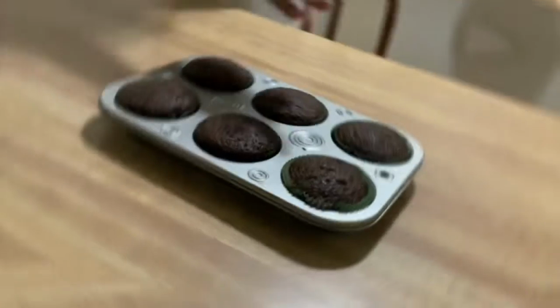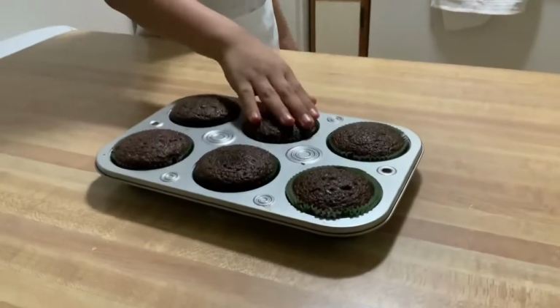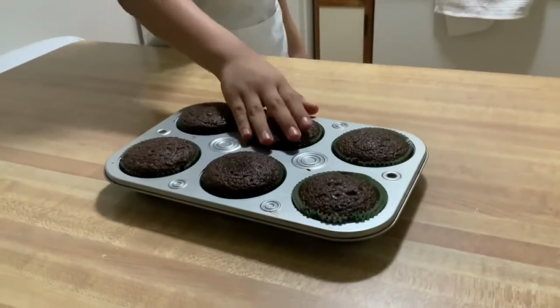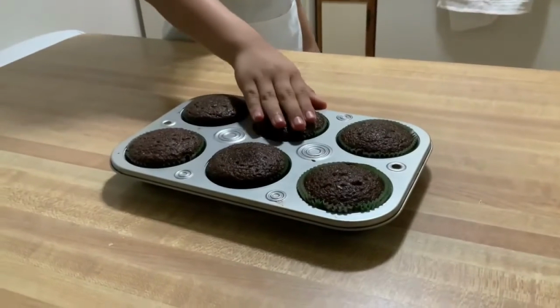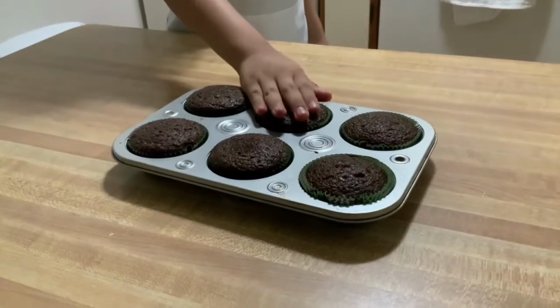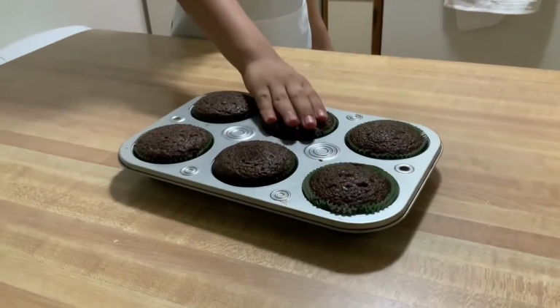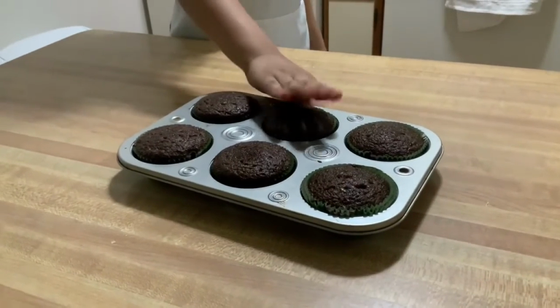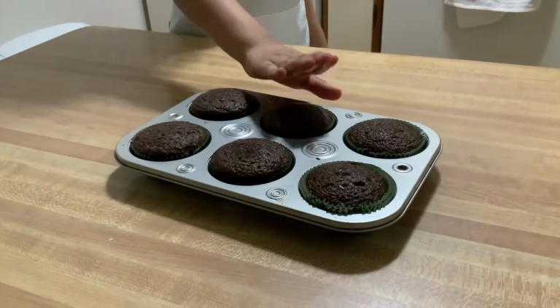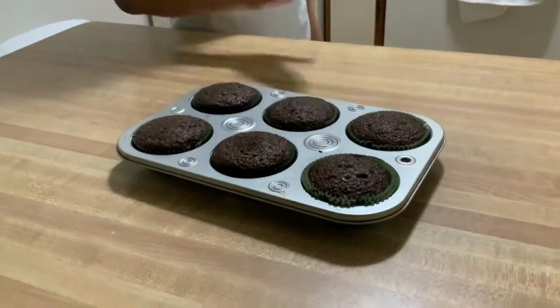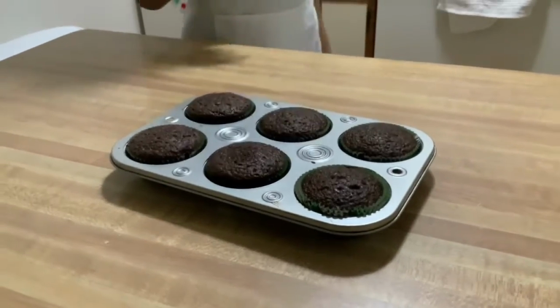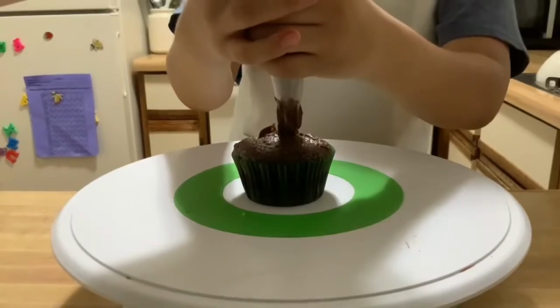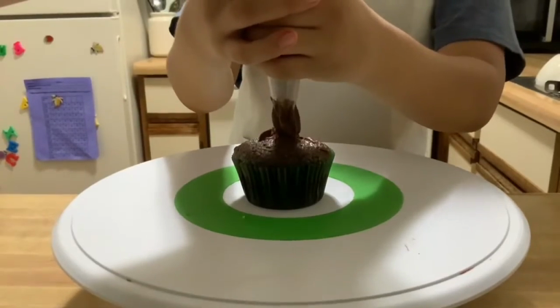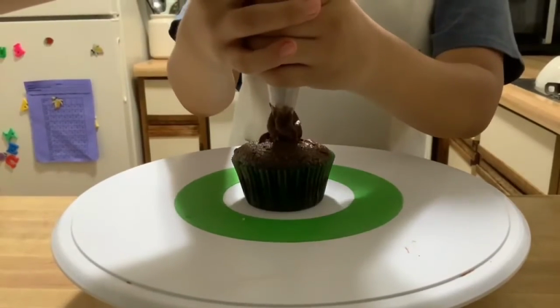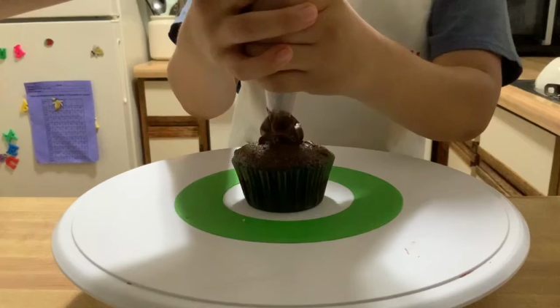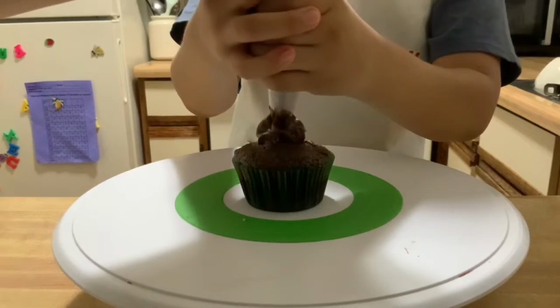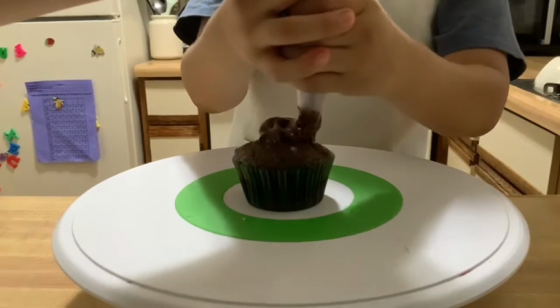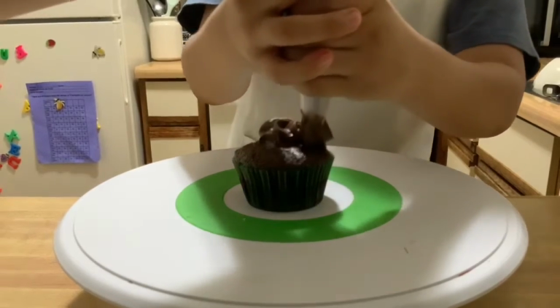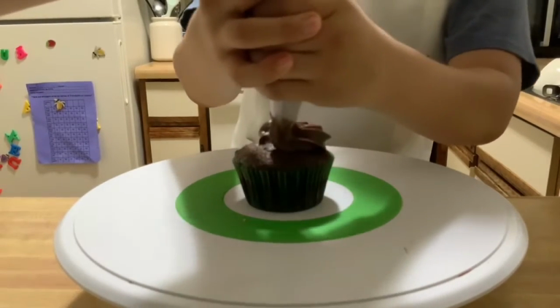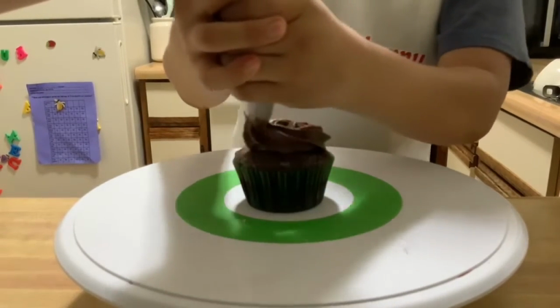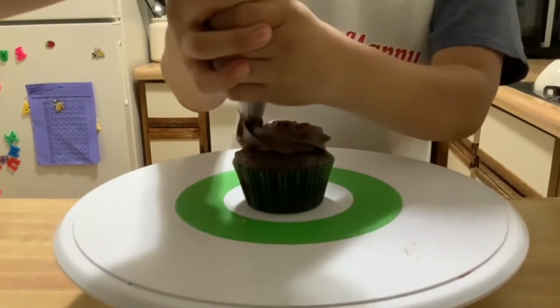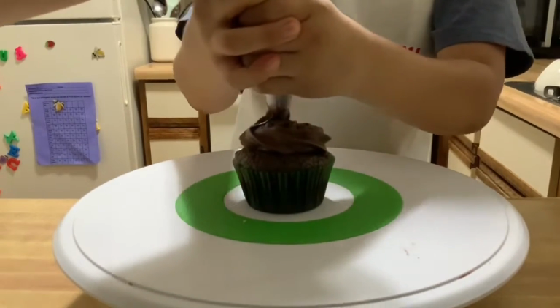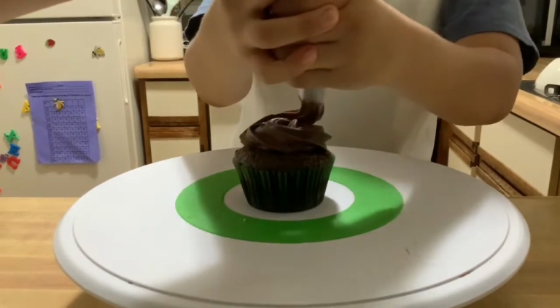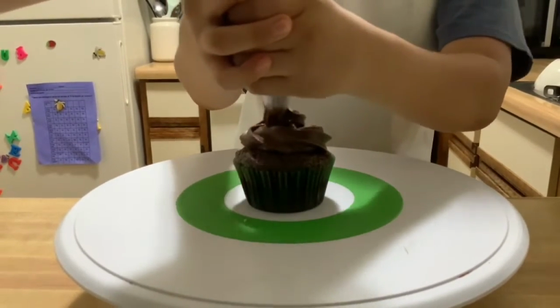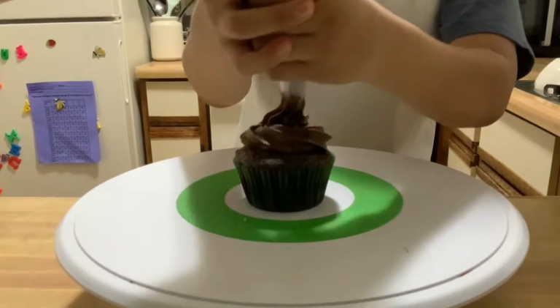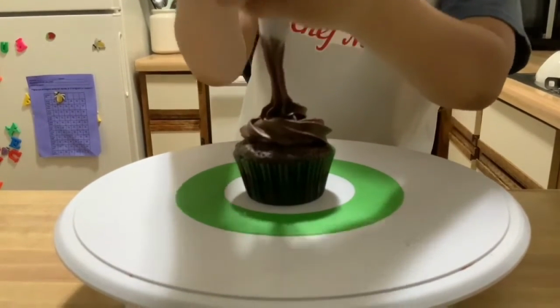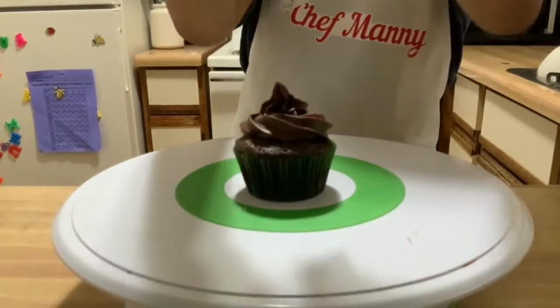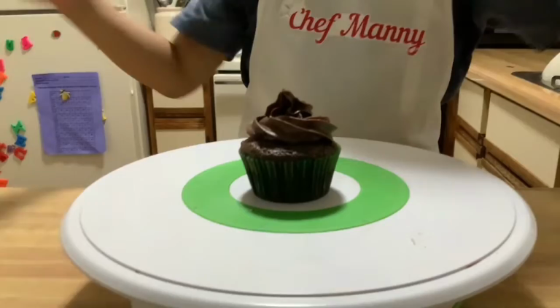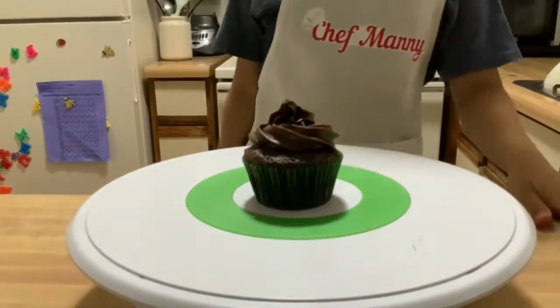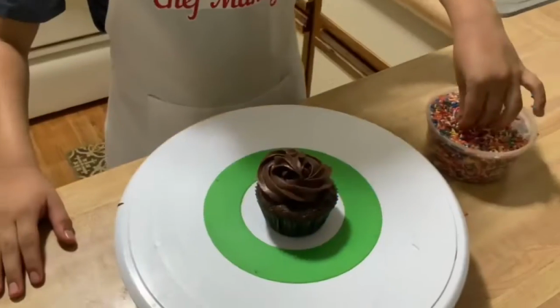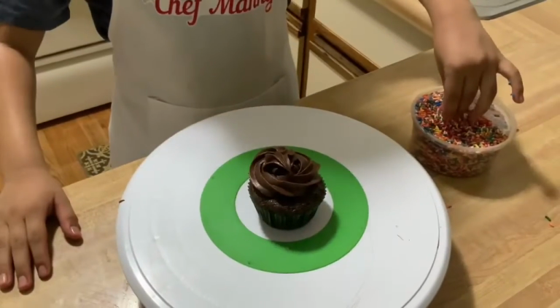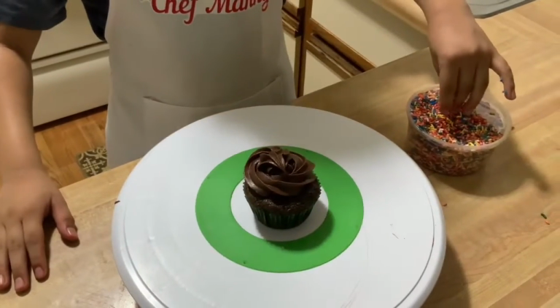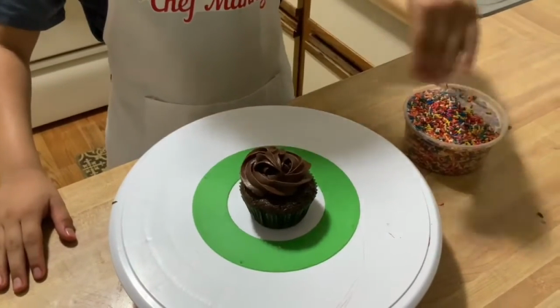Let it cool for half an hour. When it's cooled down, it's time to decorate. With your icing, you make a swirl — just like this.